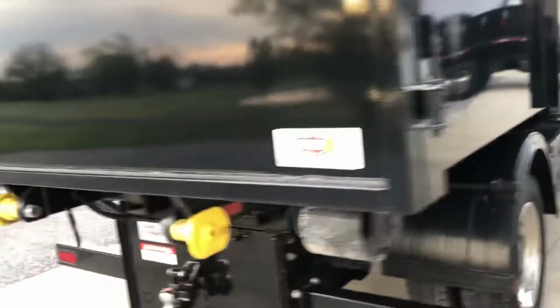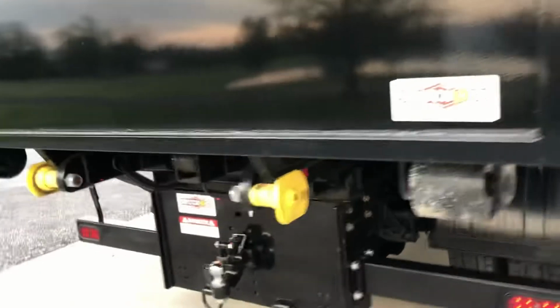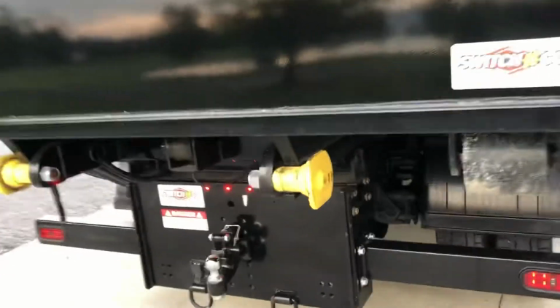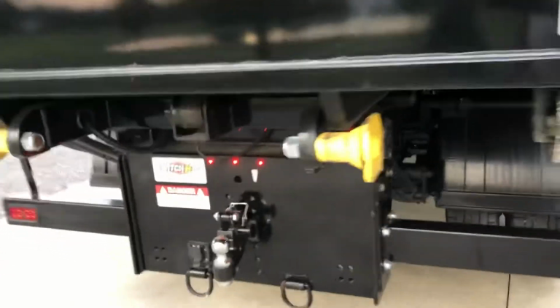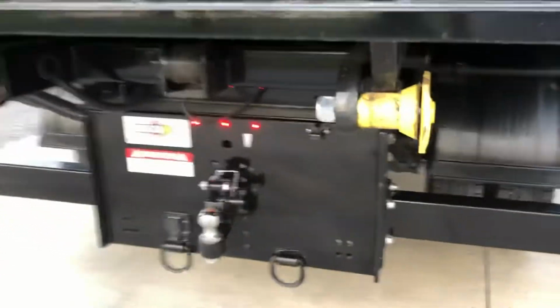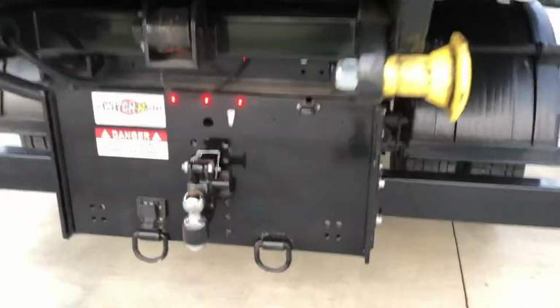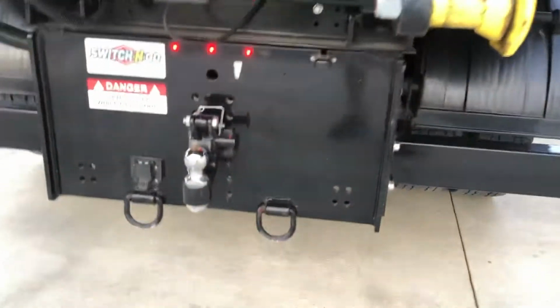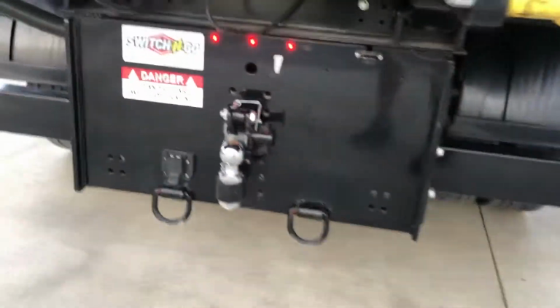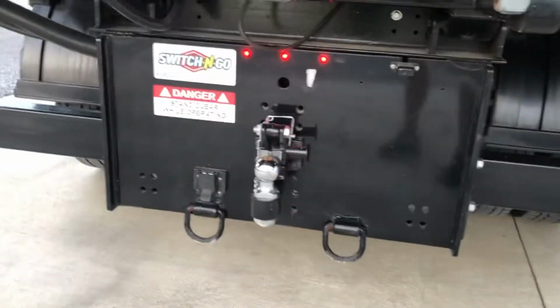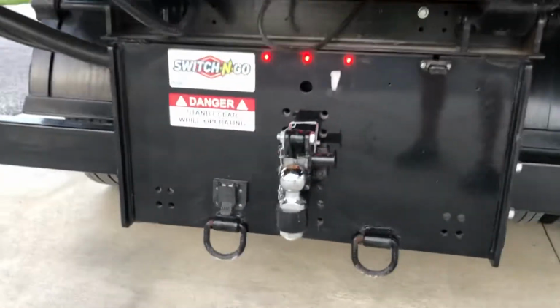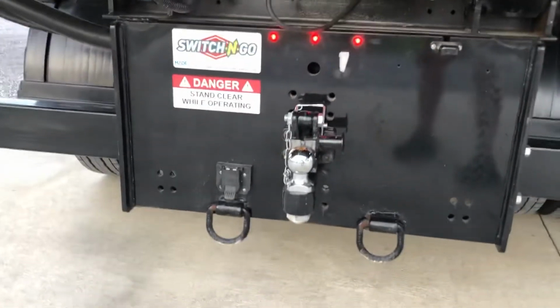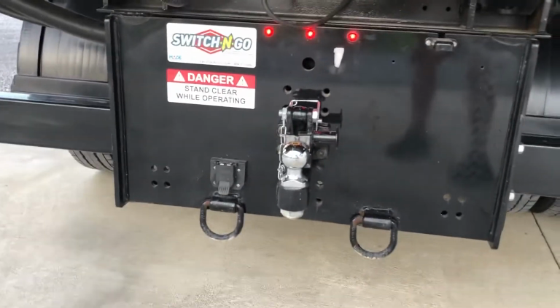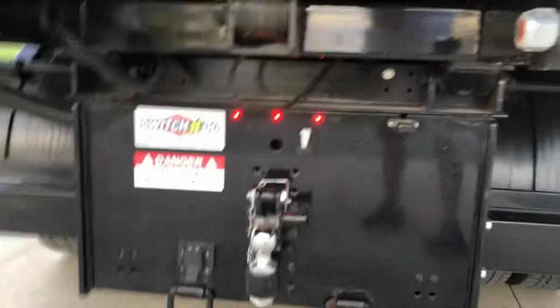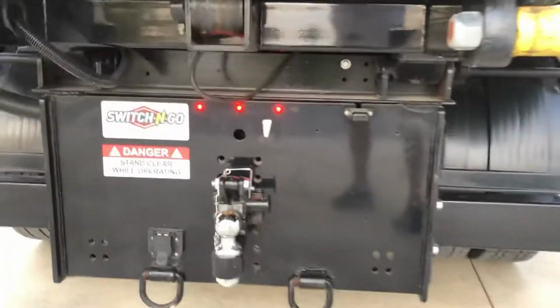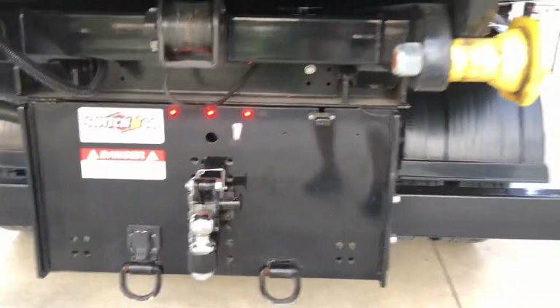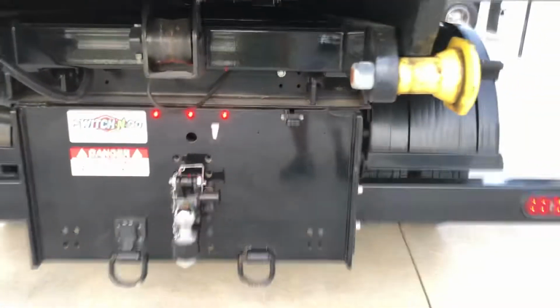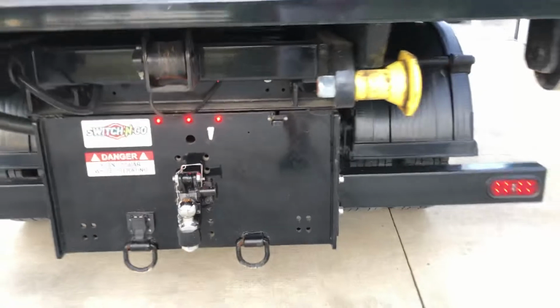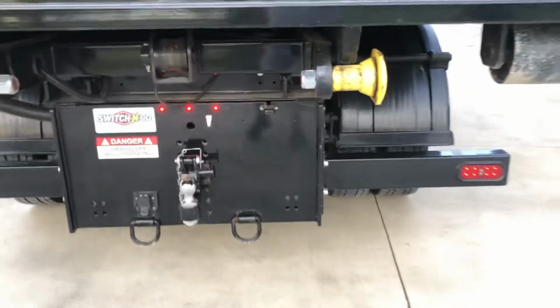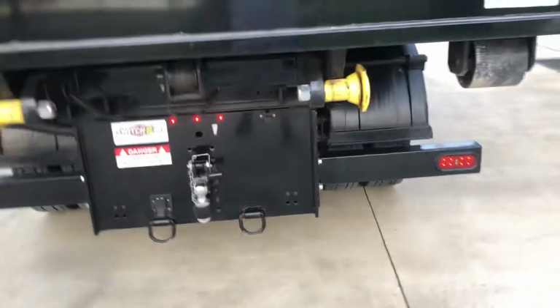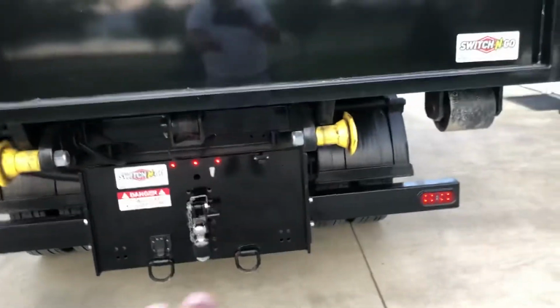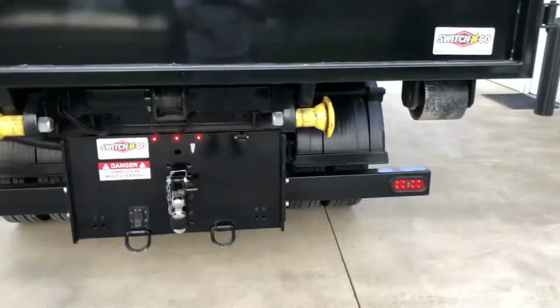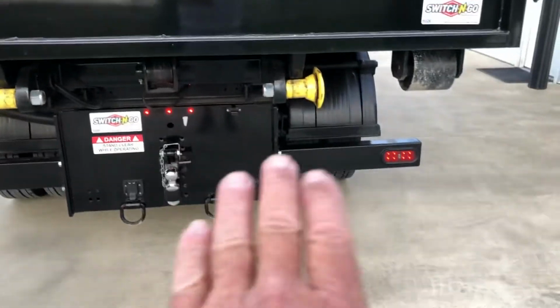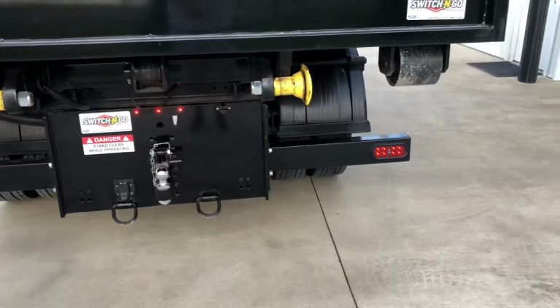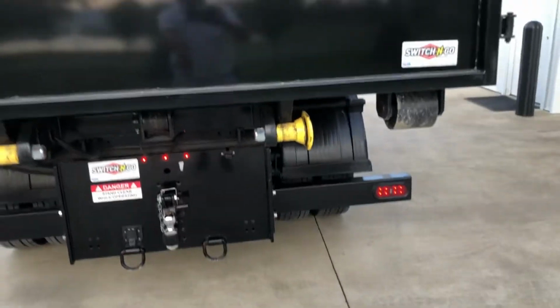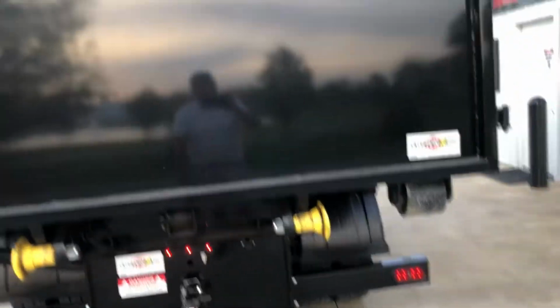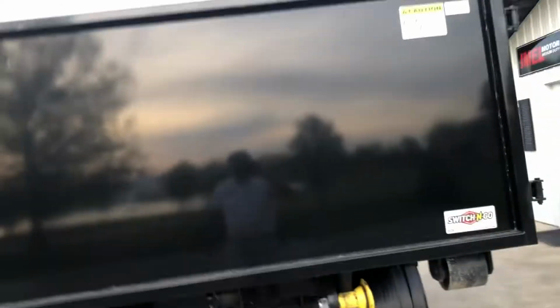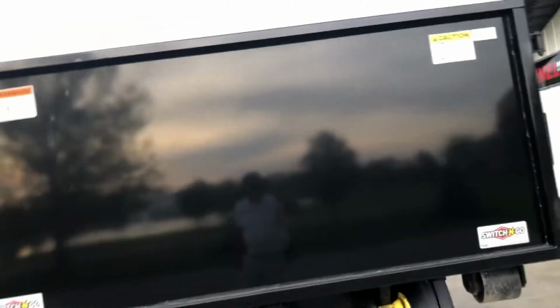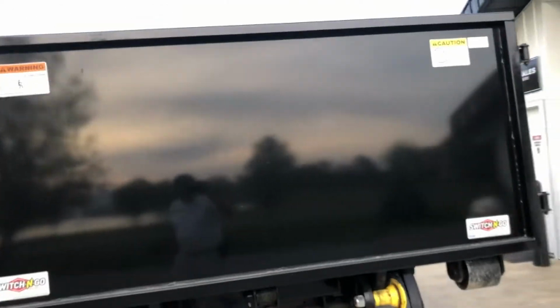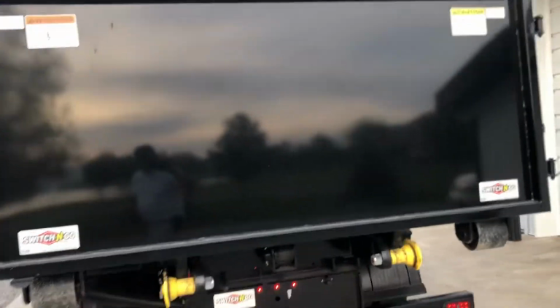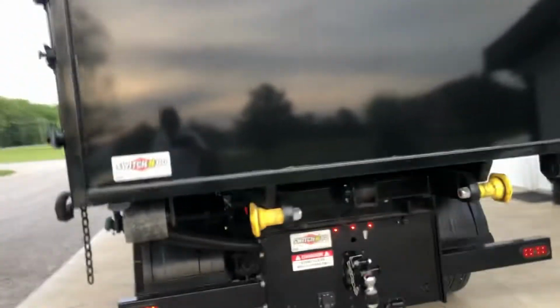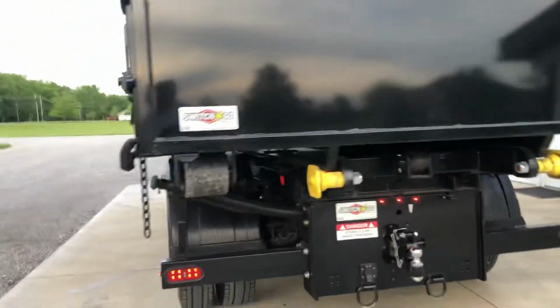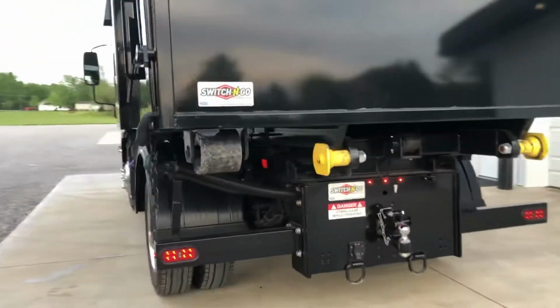There's your pin on the back. The brake controller. The hooks — you can adjust that up and down. And tail lights.